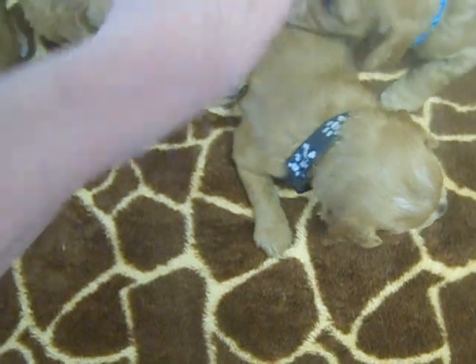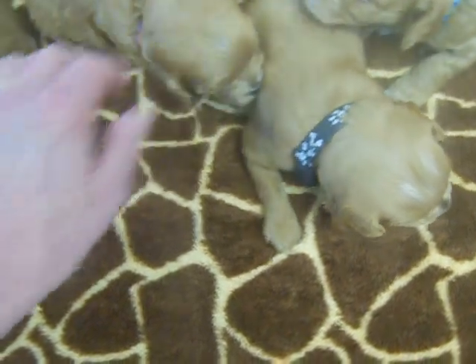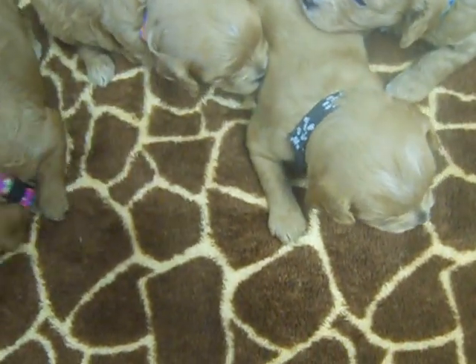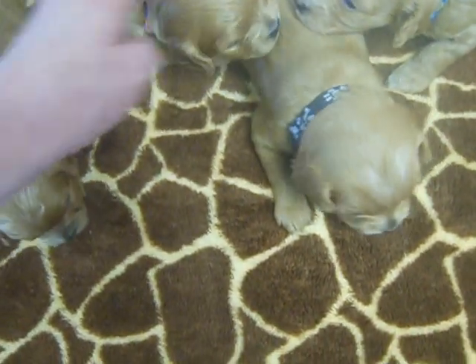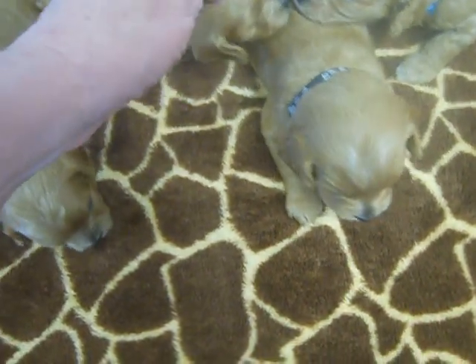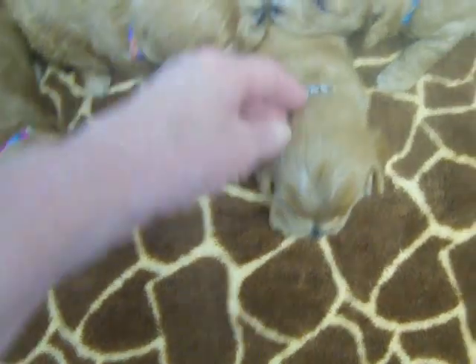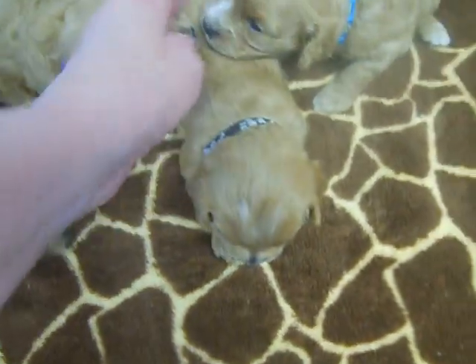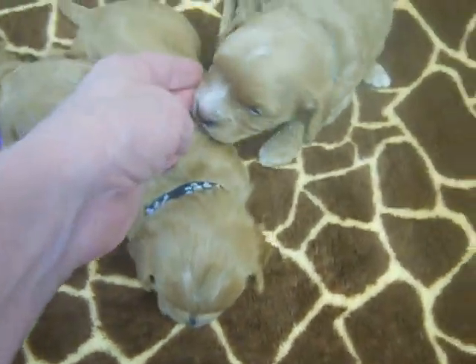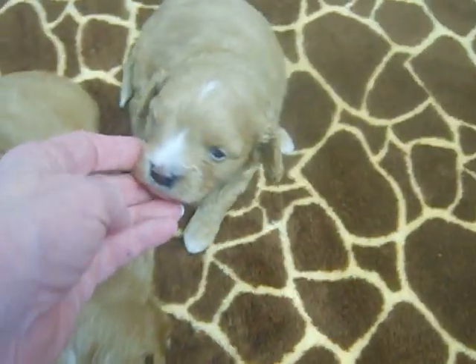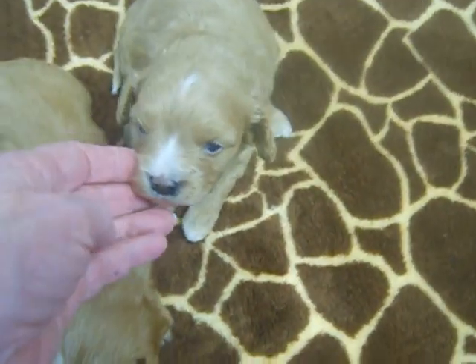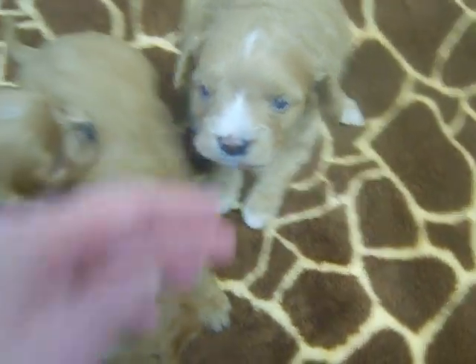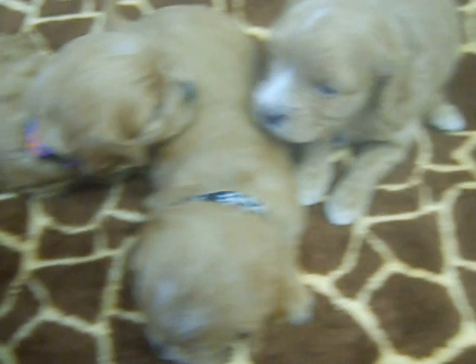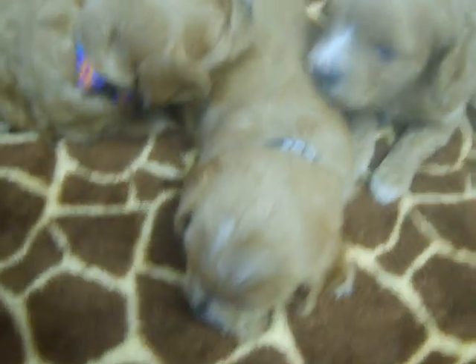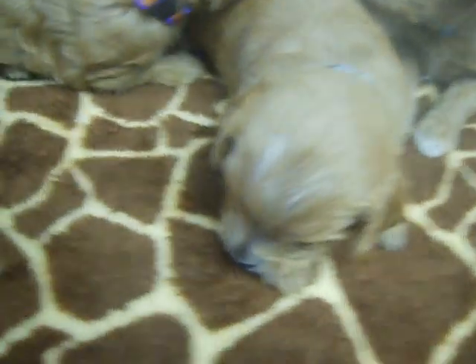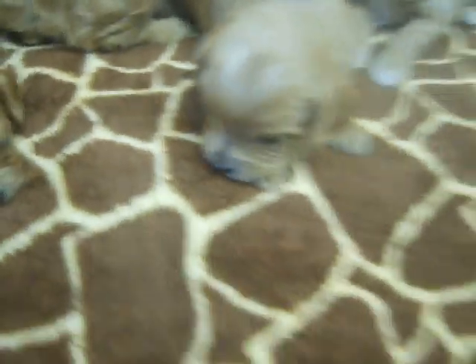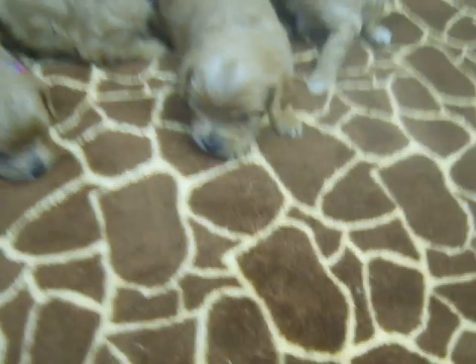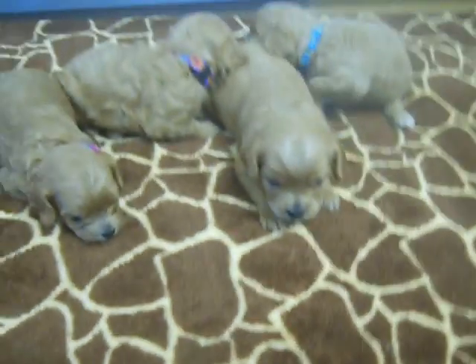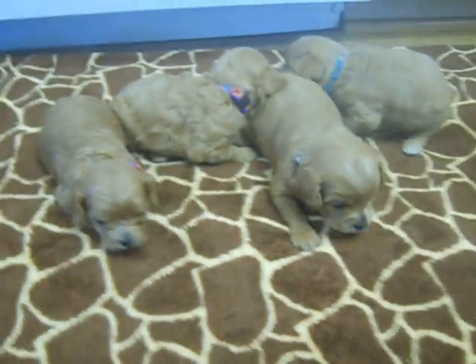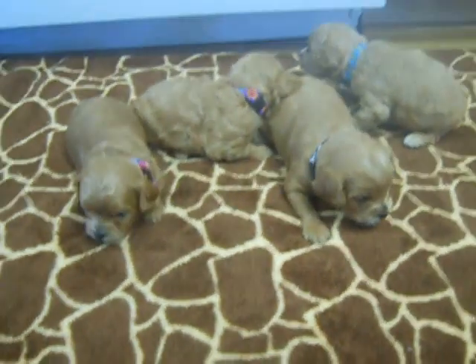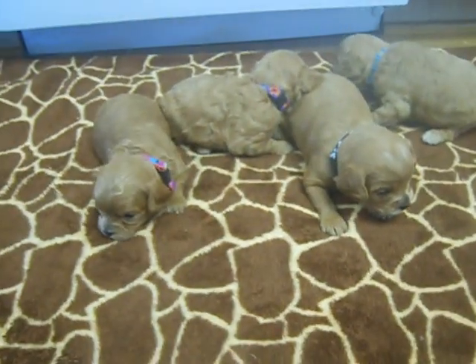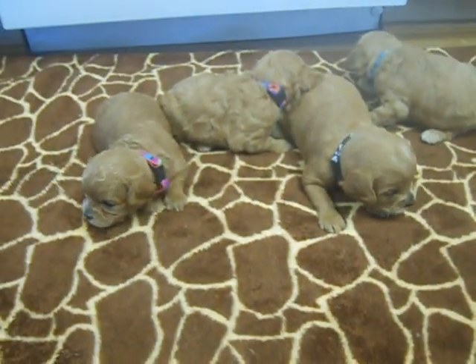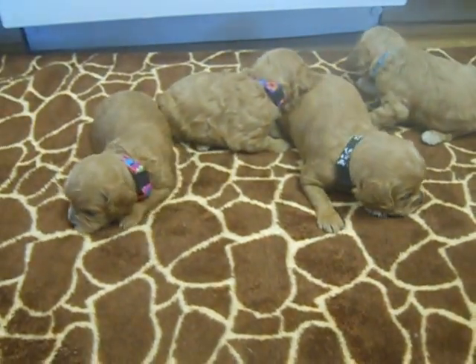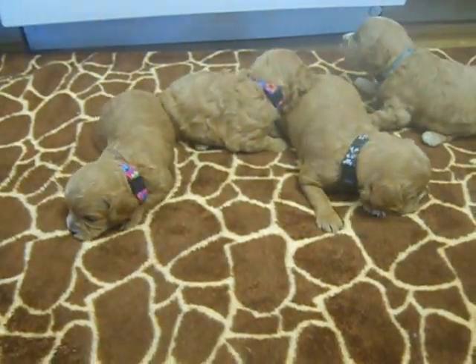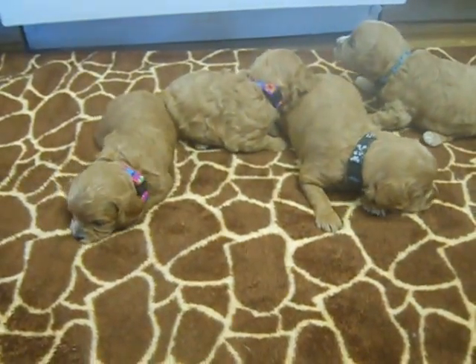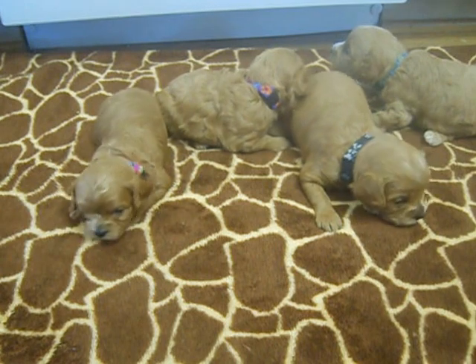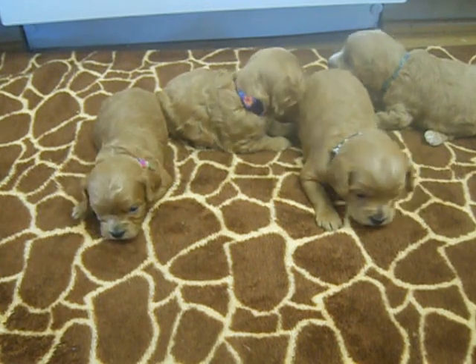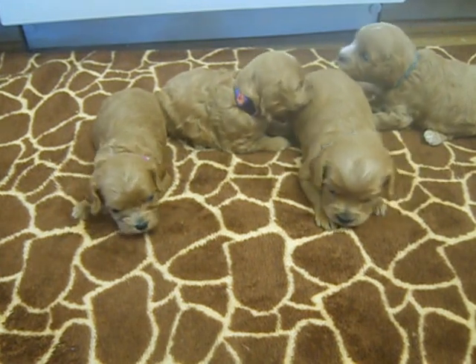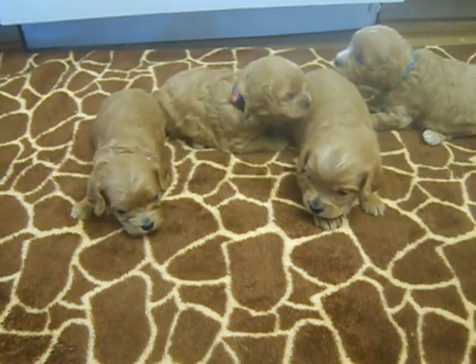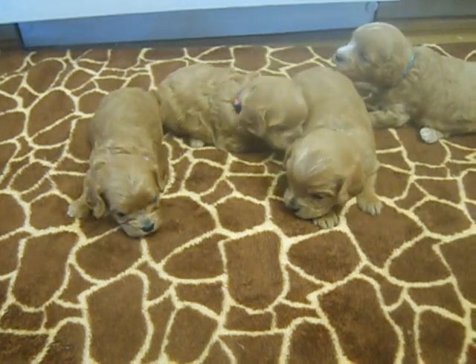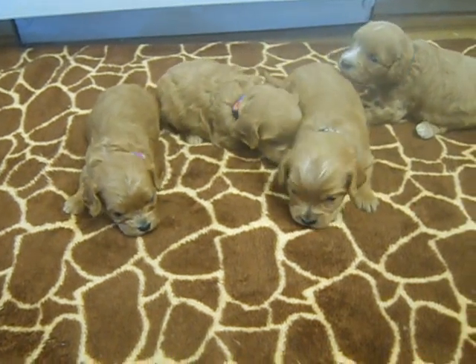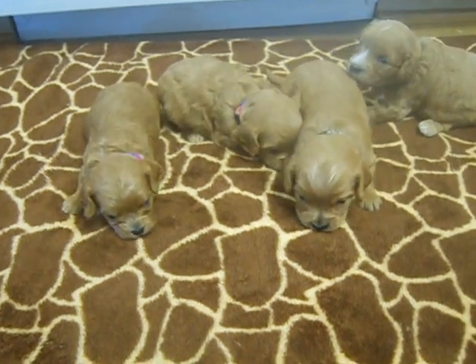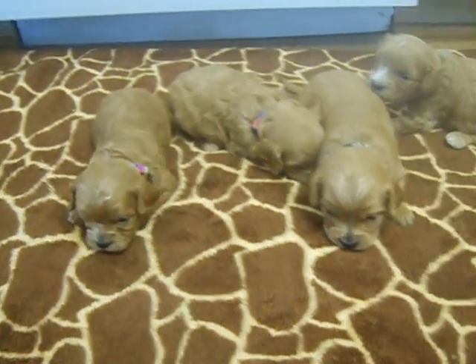Their colors are so much the same — I shouldn't have done that. This is Blue. The boys are about one pound twelve ounces, and the girls are just a little over a pound, like one pound three and four ounces.